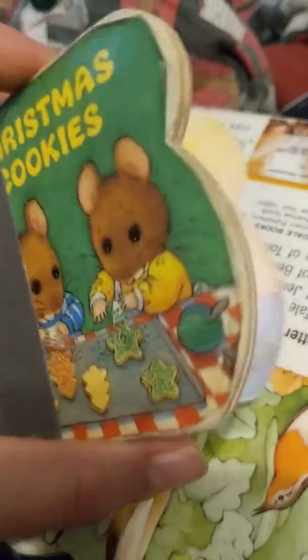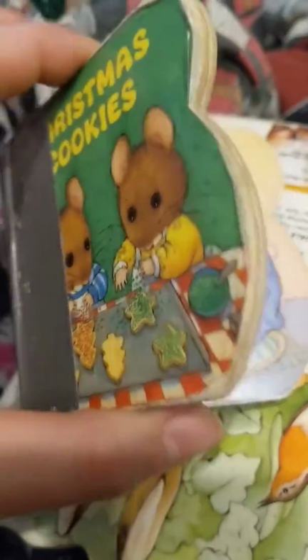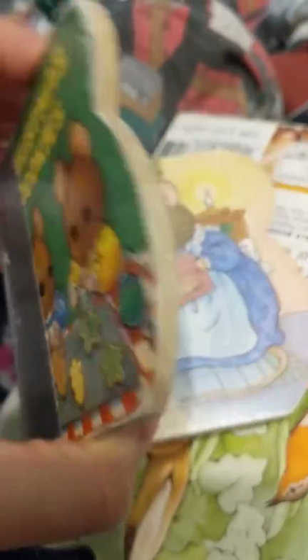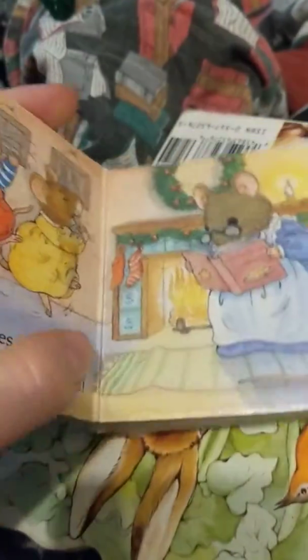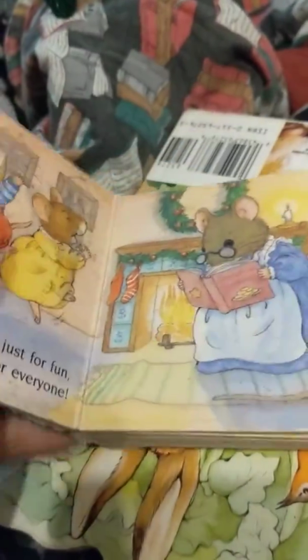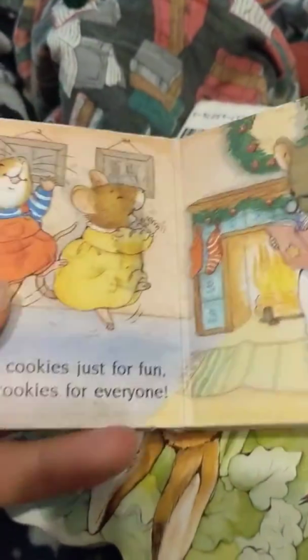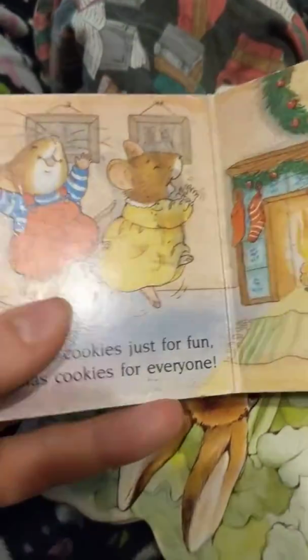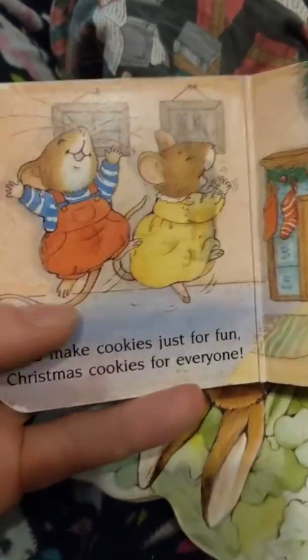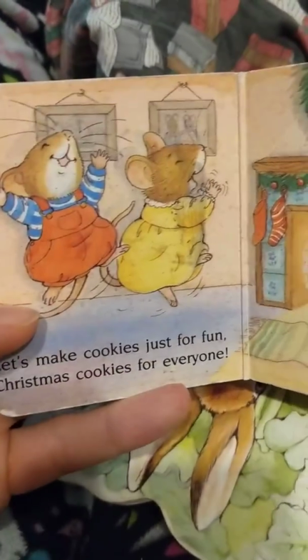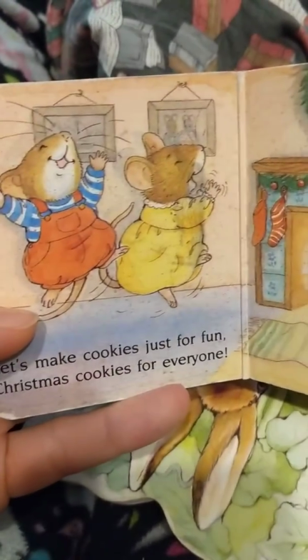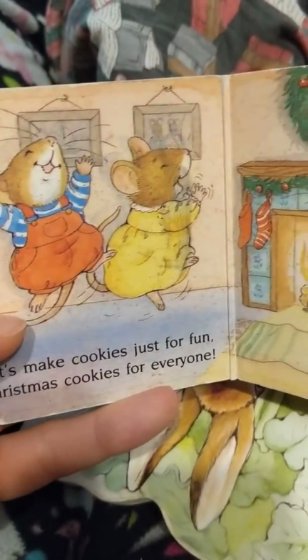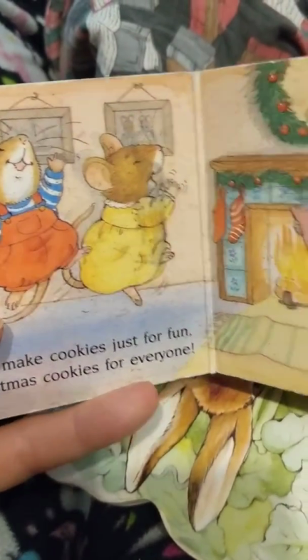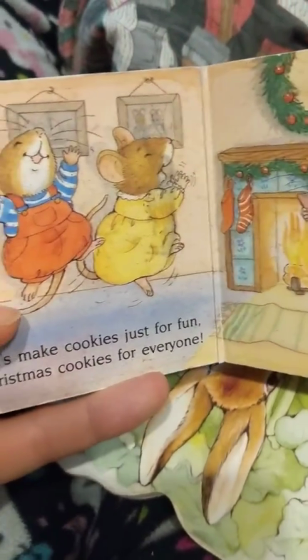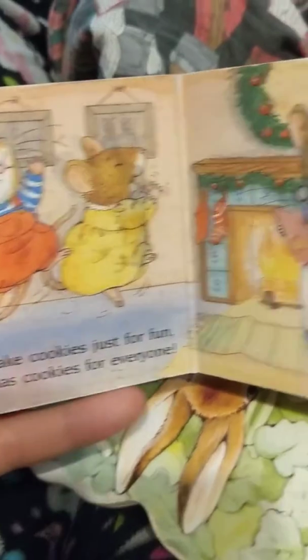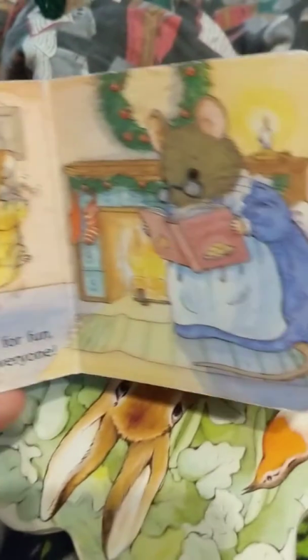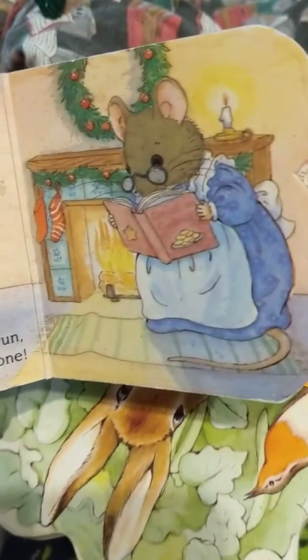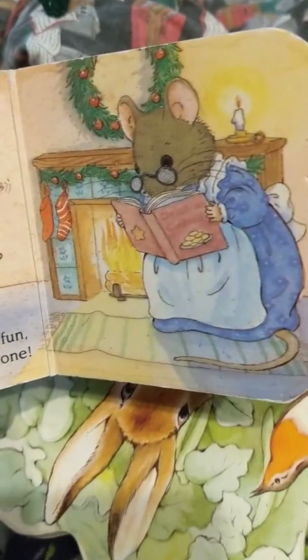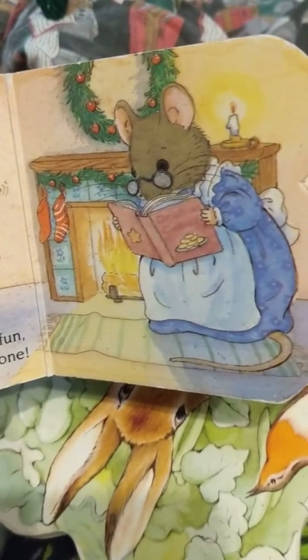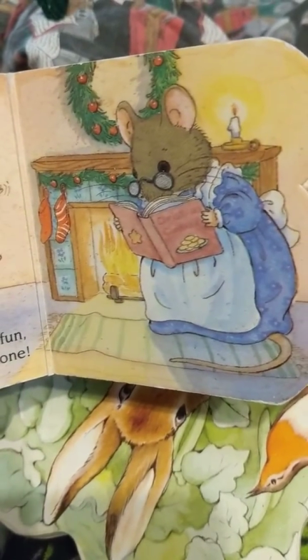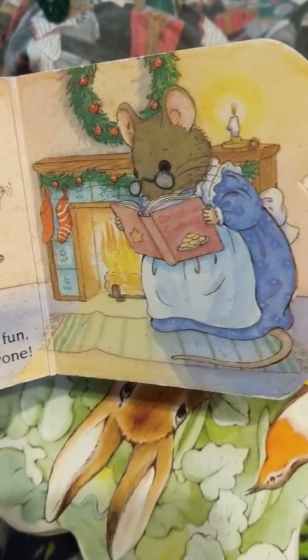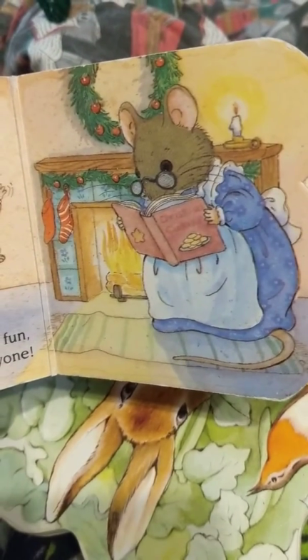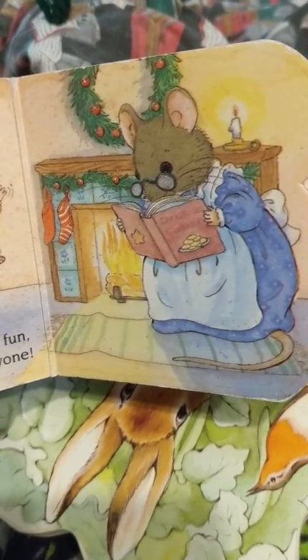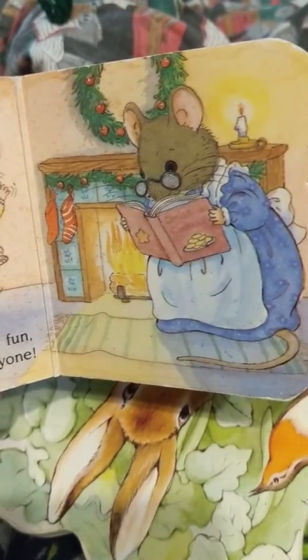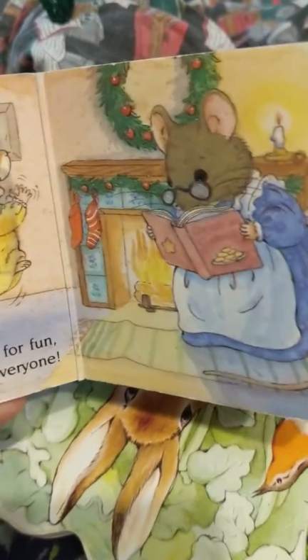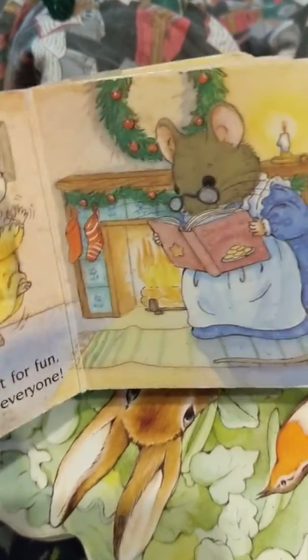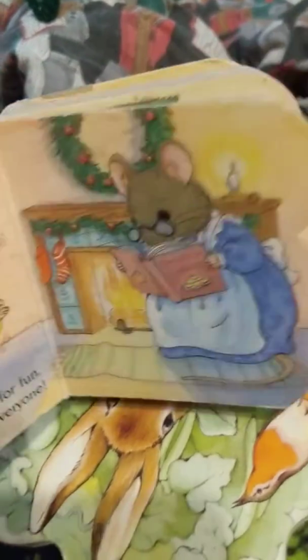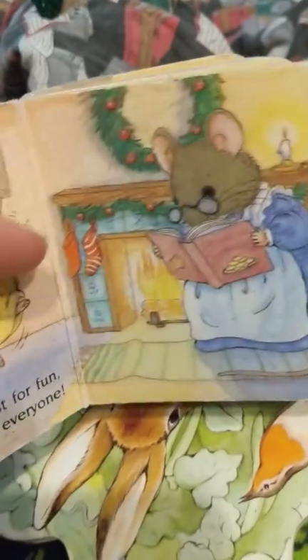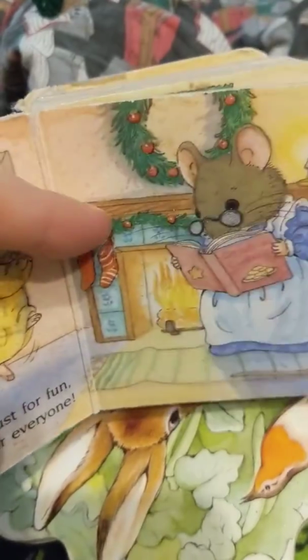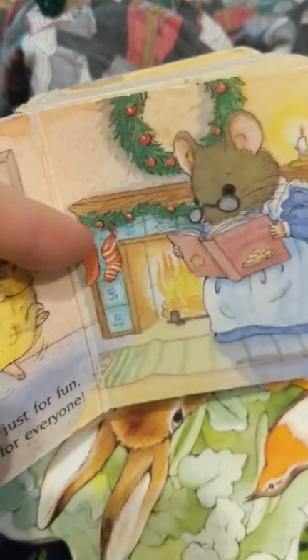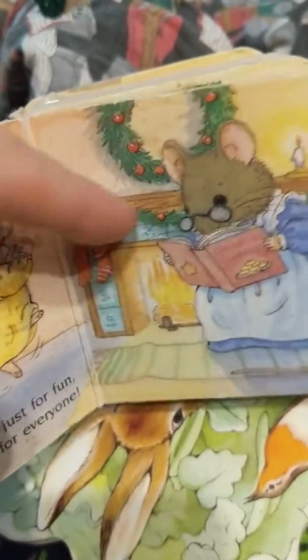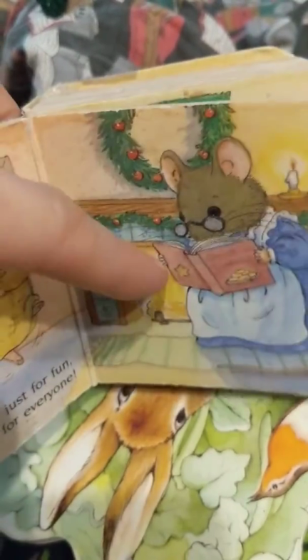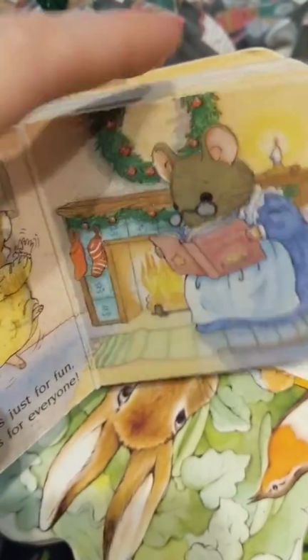What's happening in this book? Well, the little mice are jumping up and down. They're so happy and excited because the mommy mouse is reading her cookbook and she says she's going to make some yummy food. And their little socks are hanging up by the hot fire.